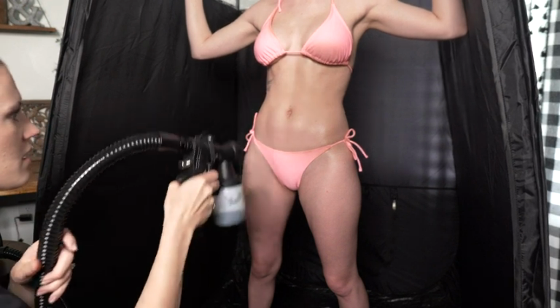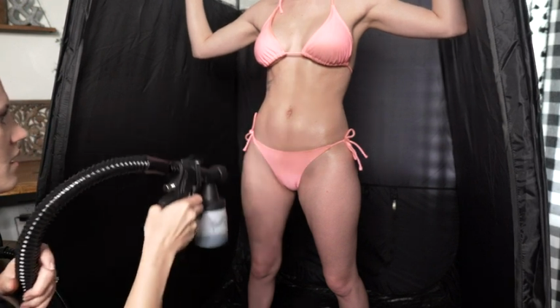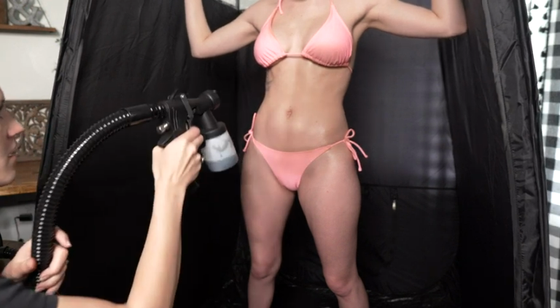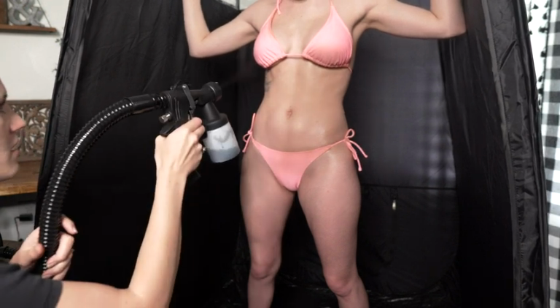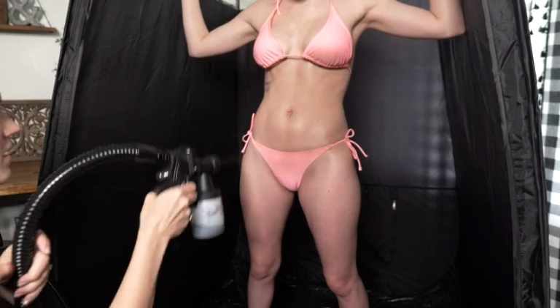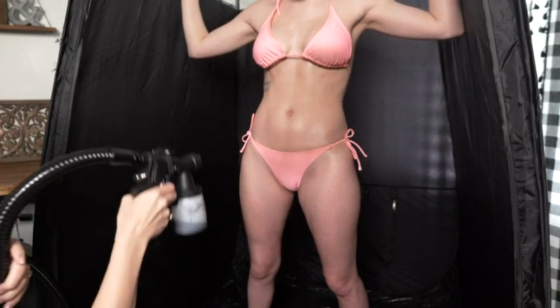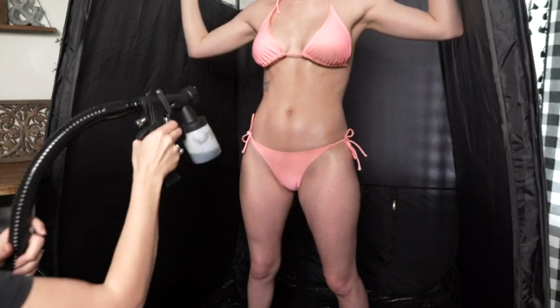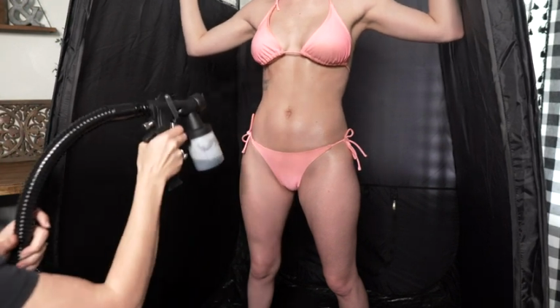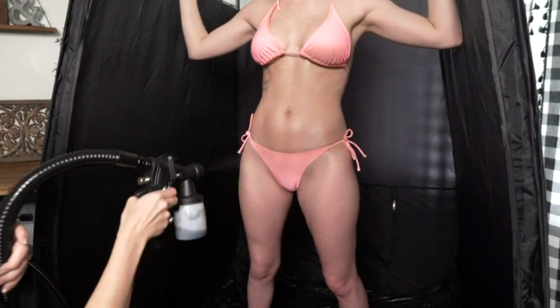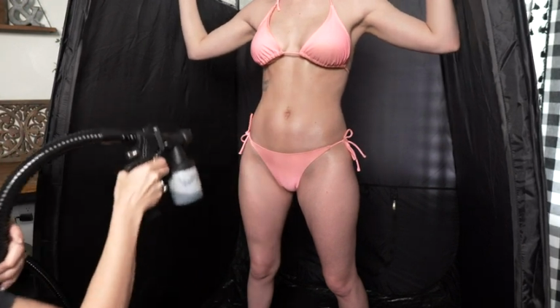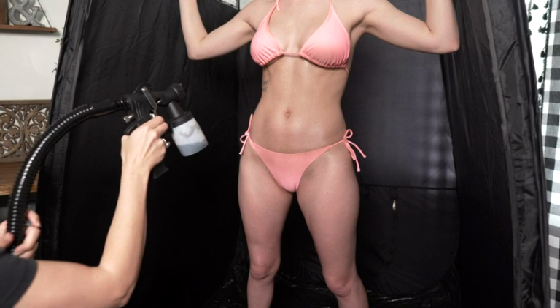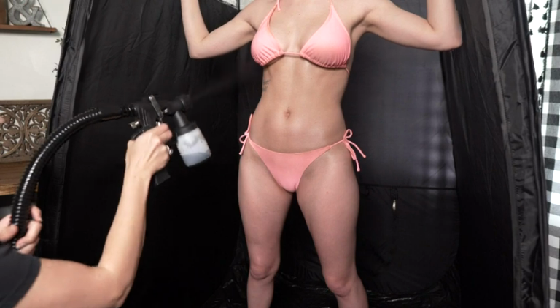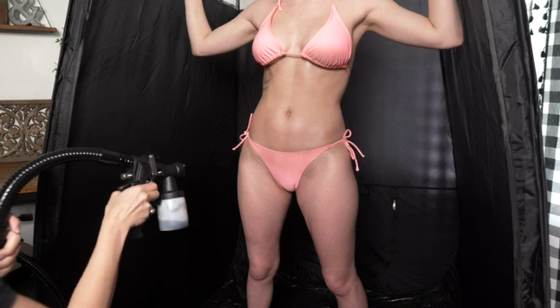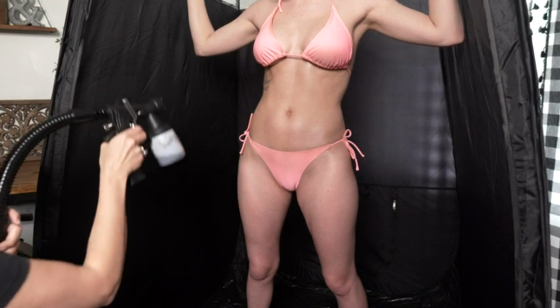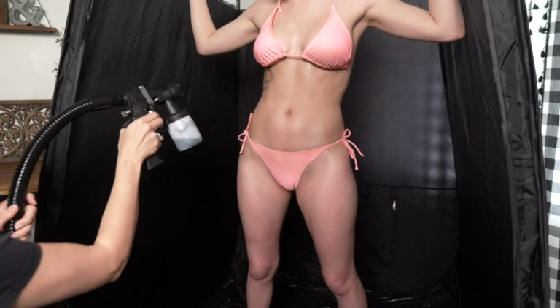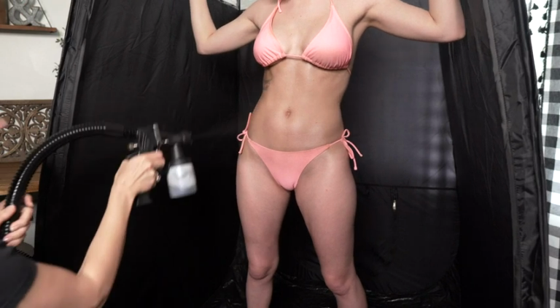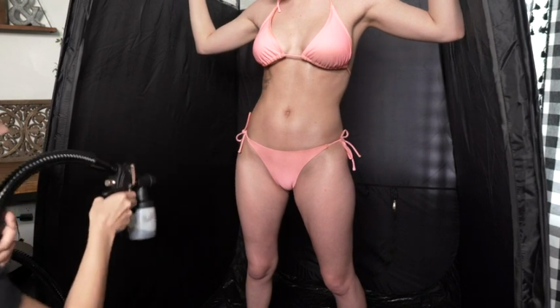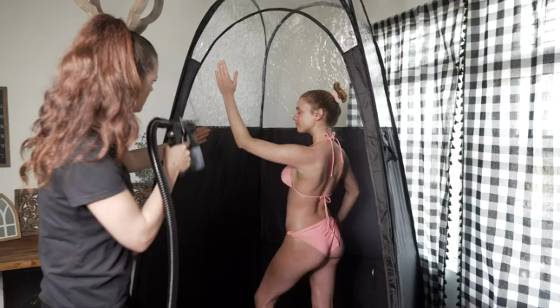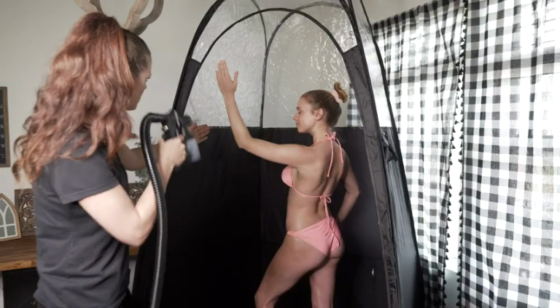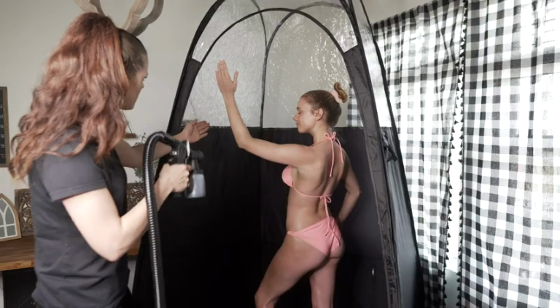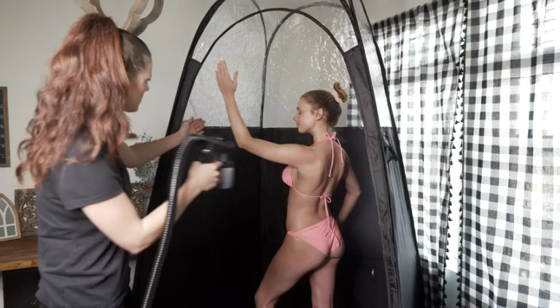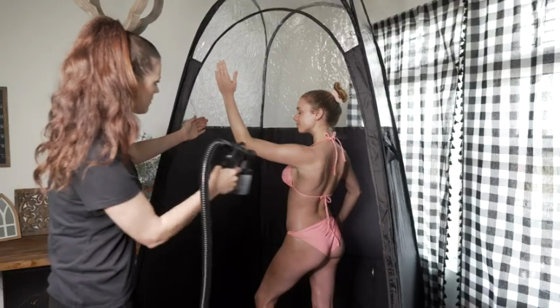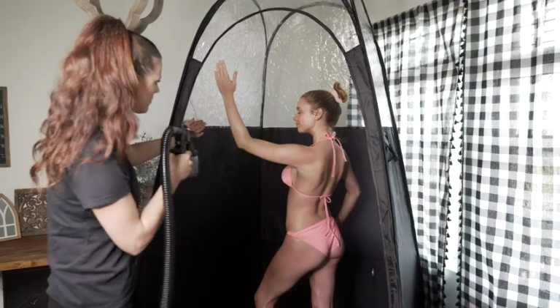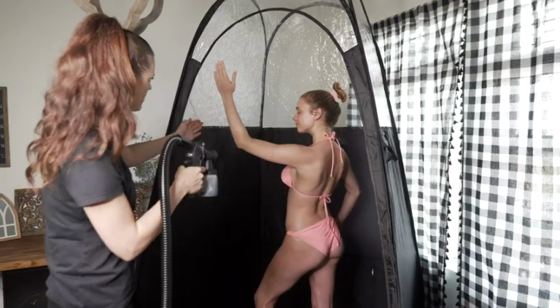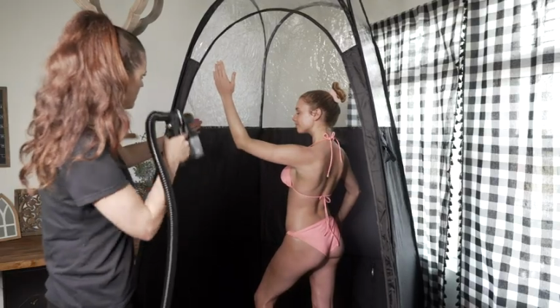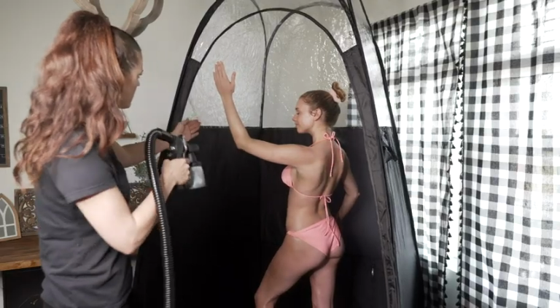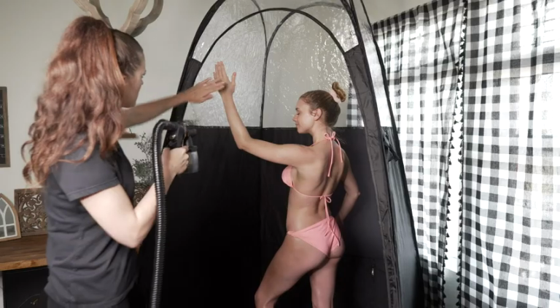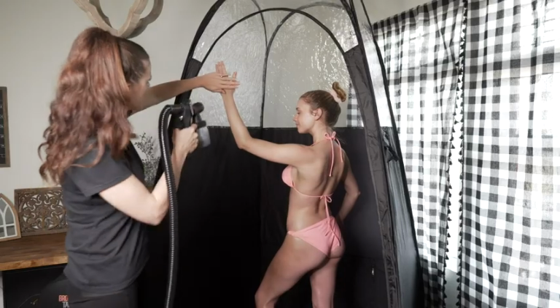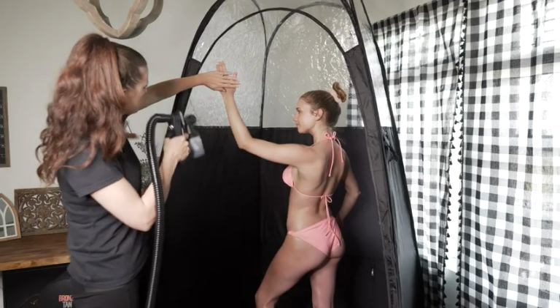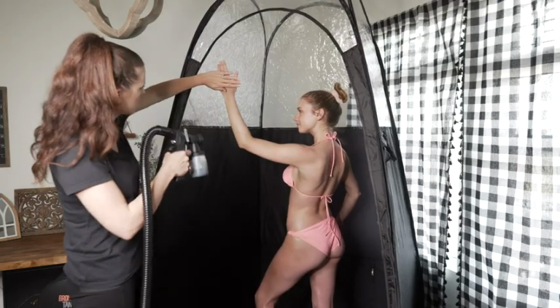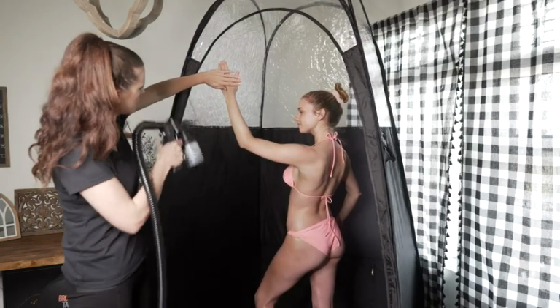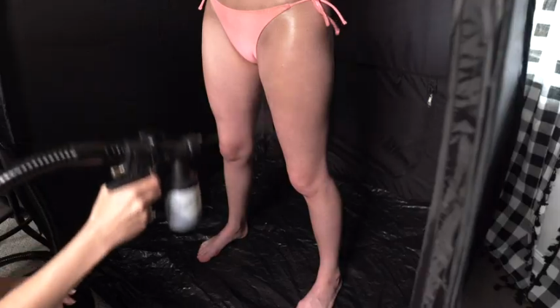Each system includes a step-by-step guide to help you master your Bronze Tan professional spray tan machine and achieve a smooth, perfect, flawless sun tan every time.